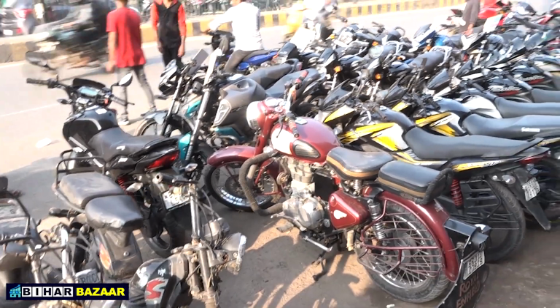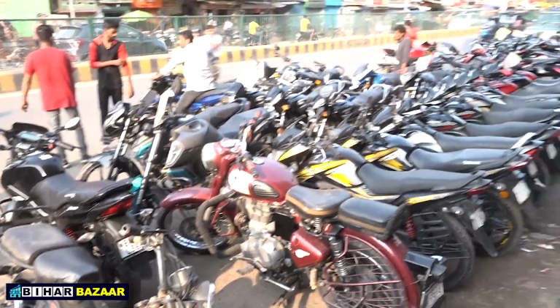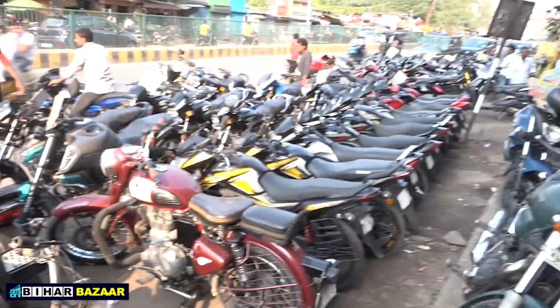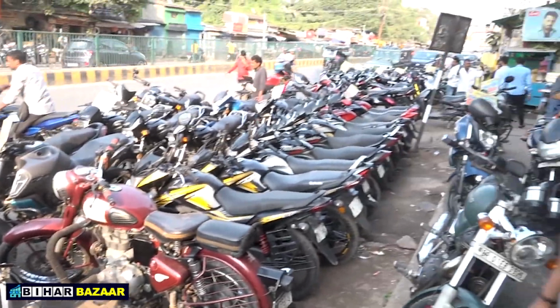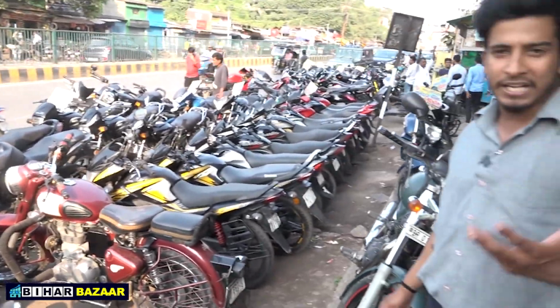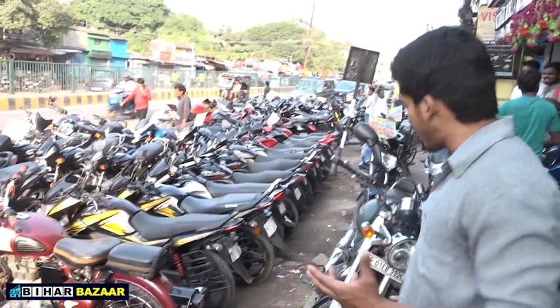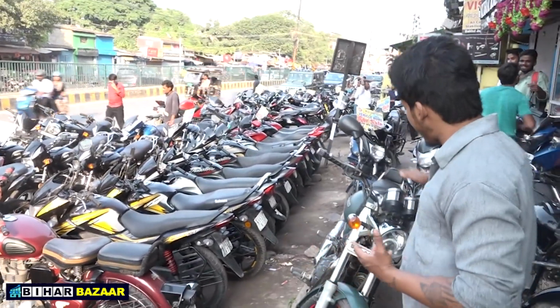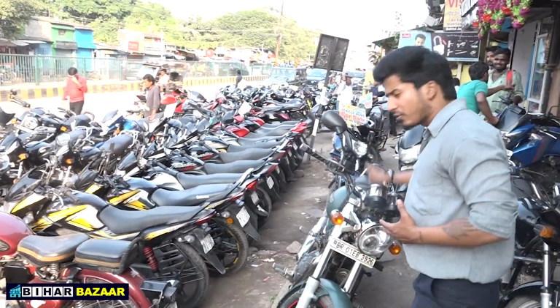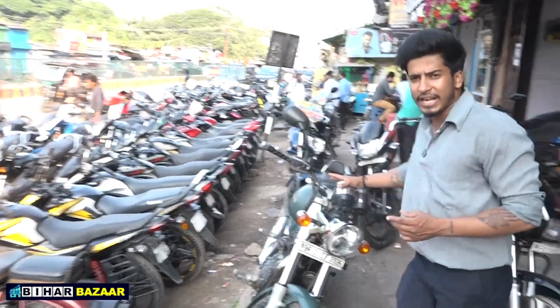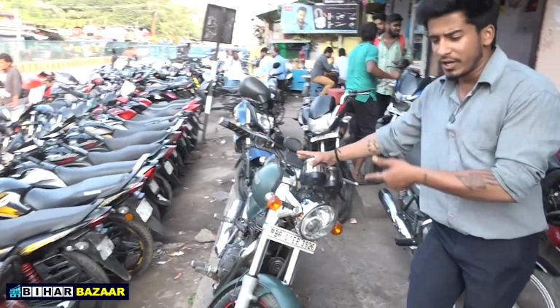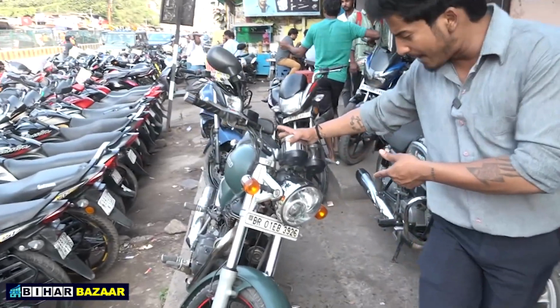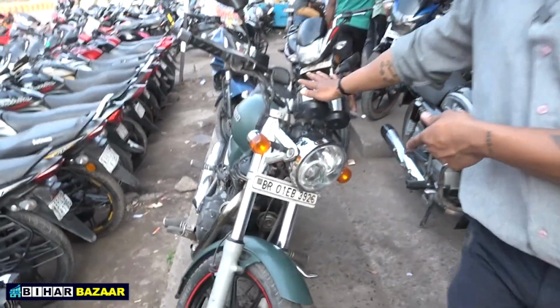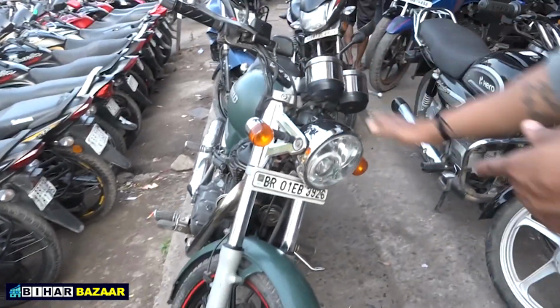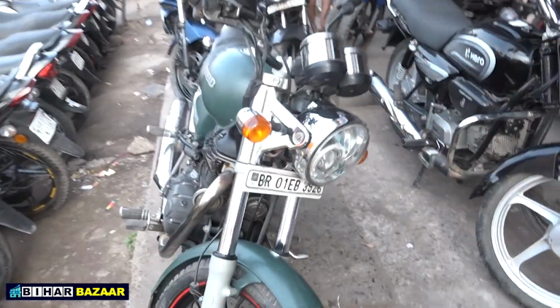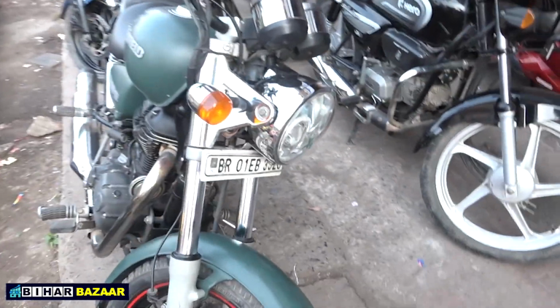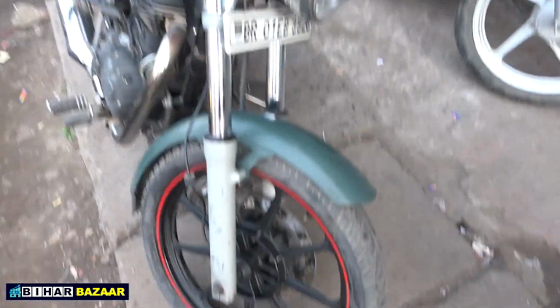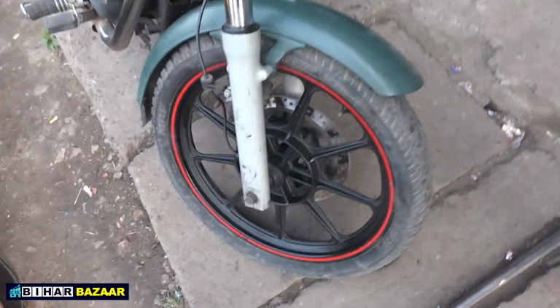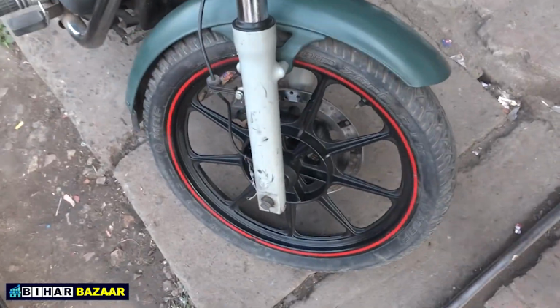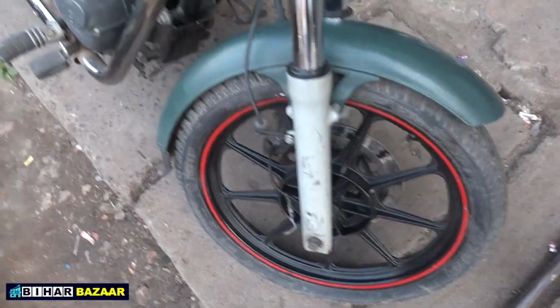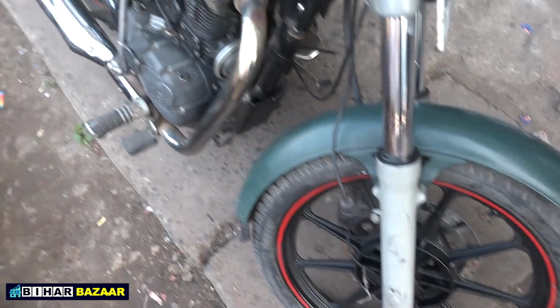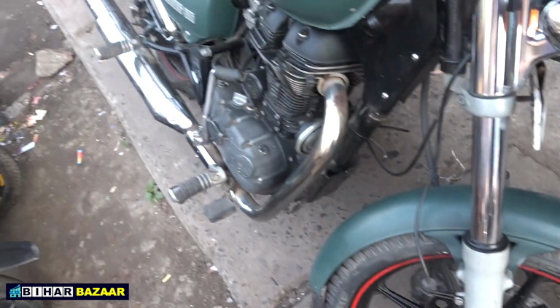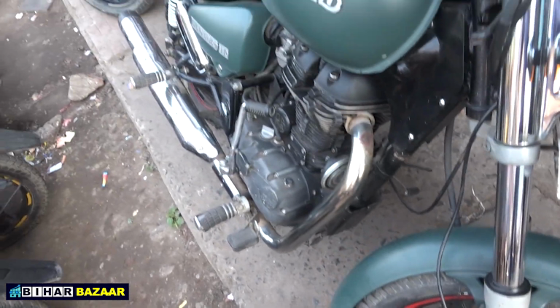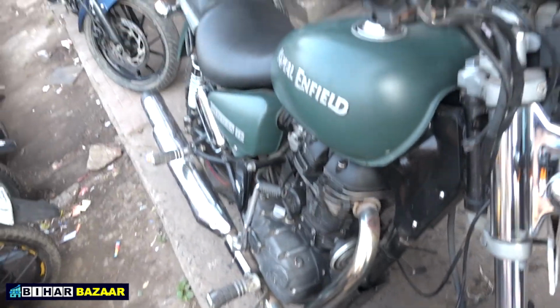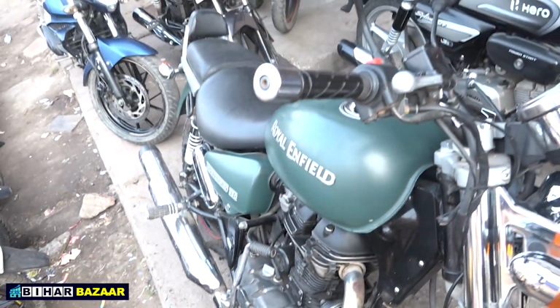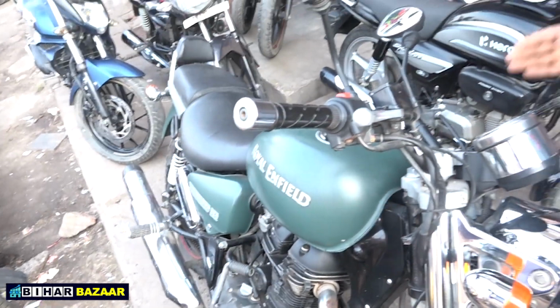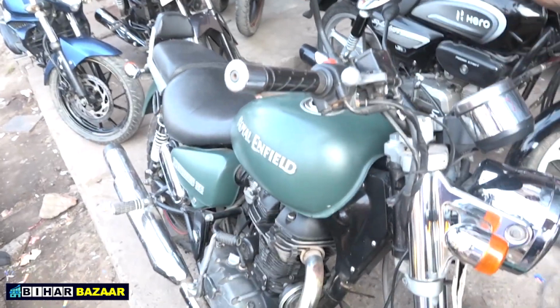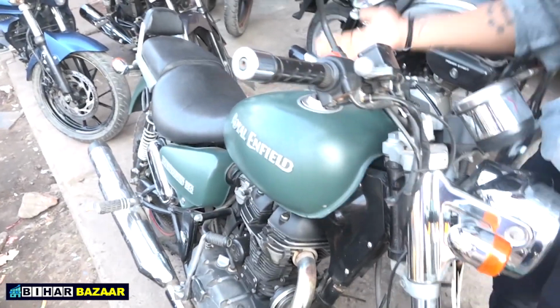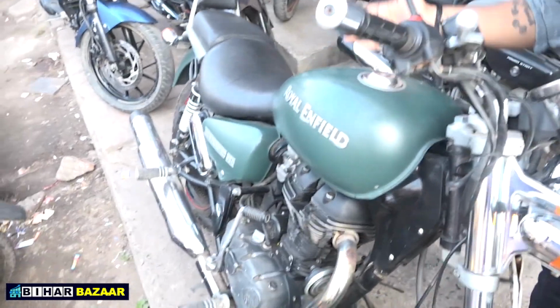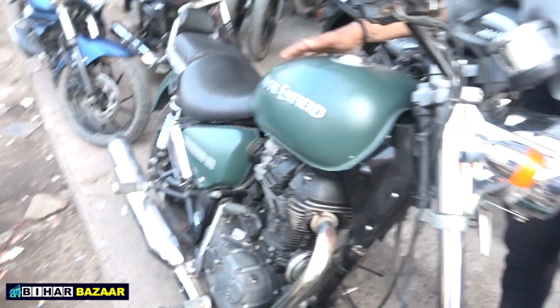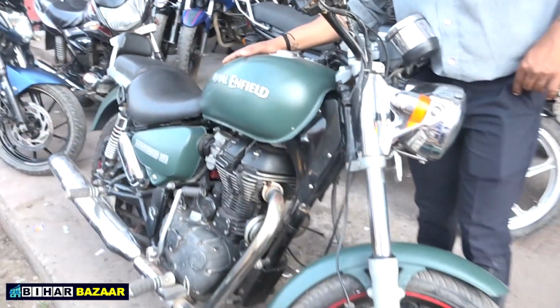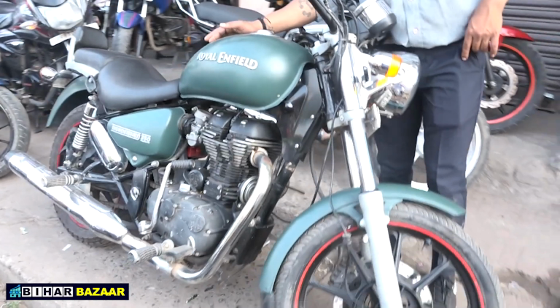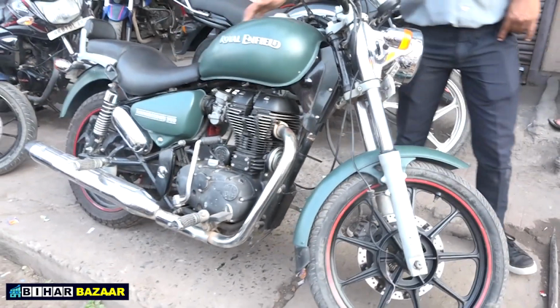We have more bikes. The best build quality of this bike looks like the Royal Enfield Thunderbird. It is now showing how it looks — the lights and all details are visible.